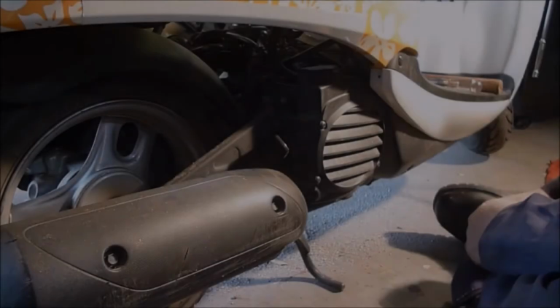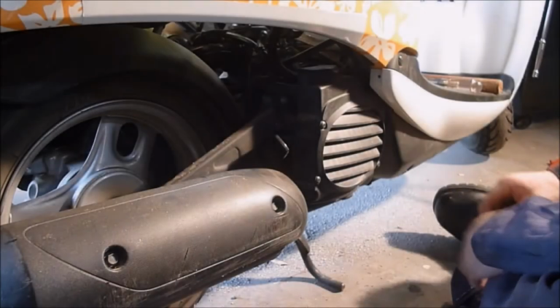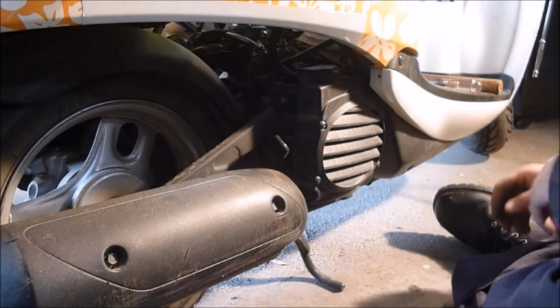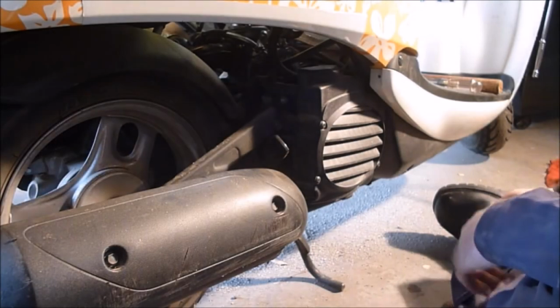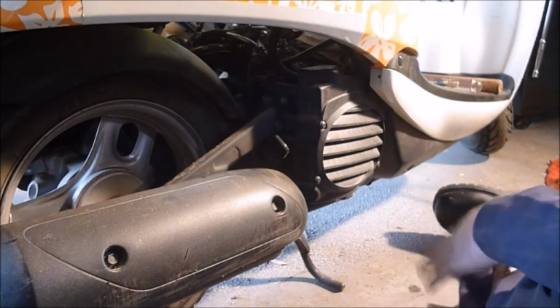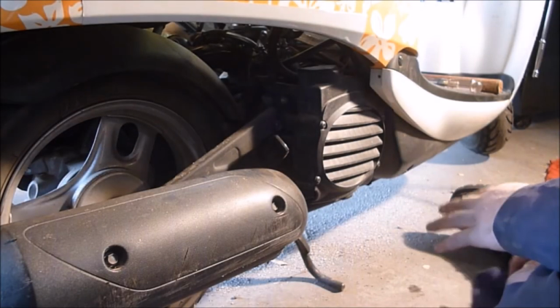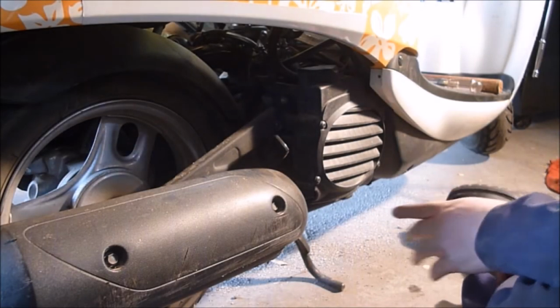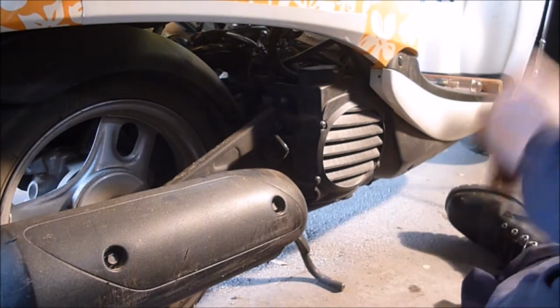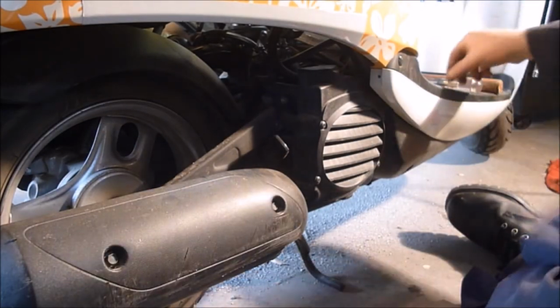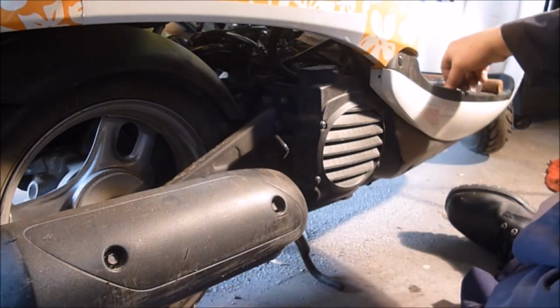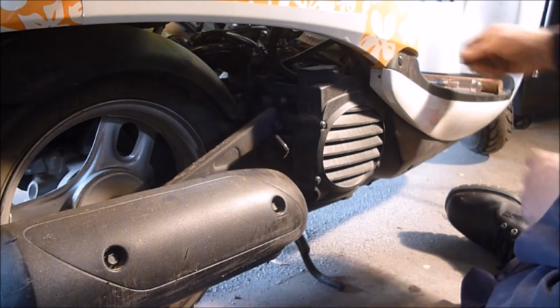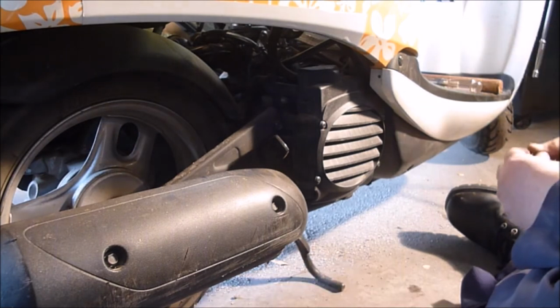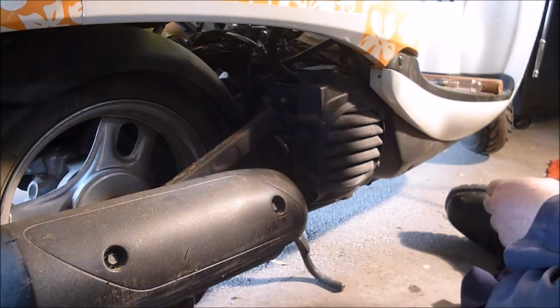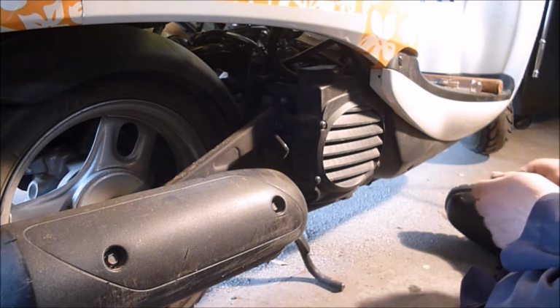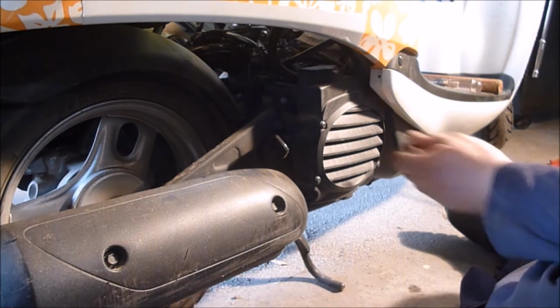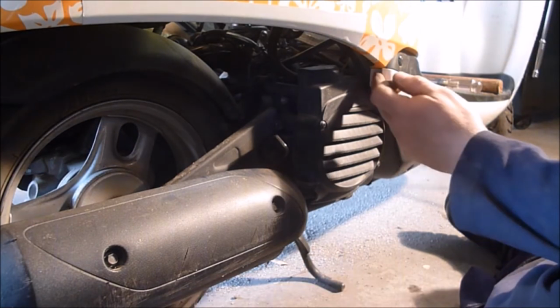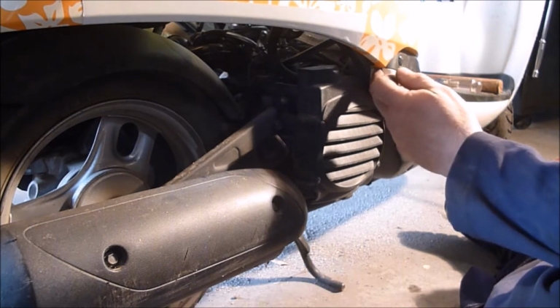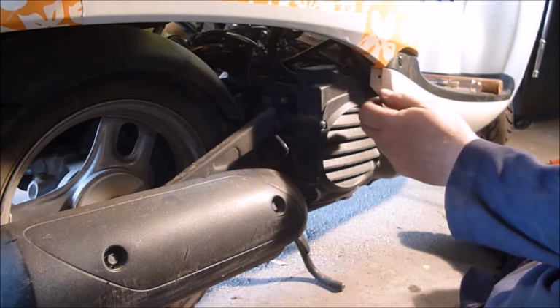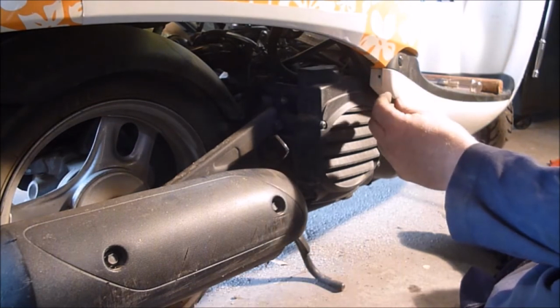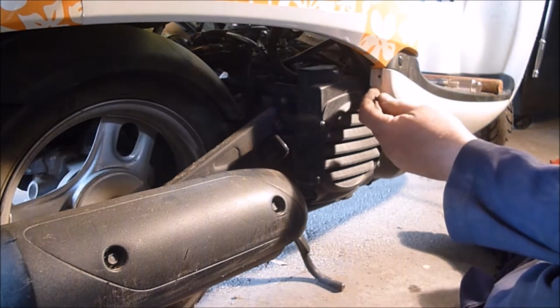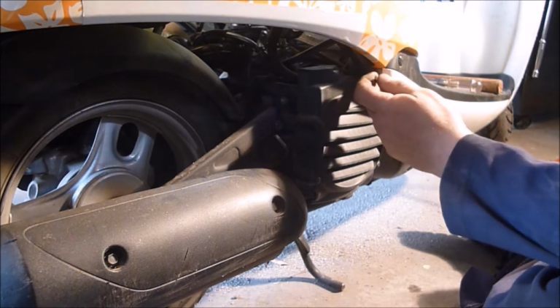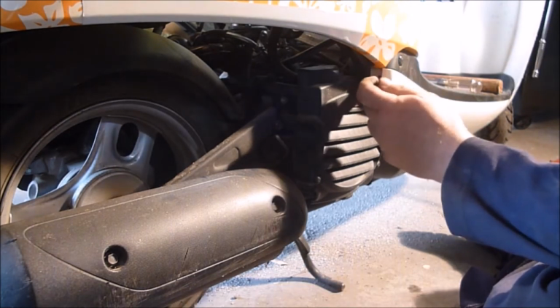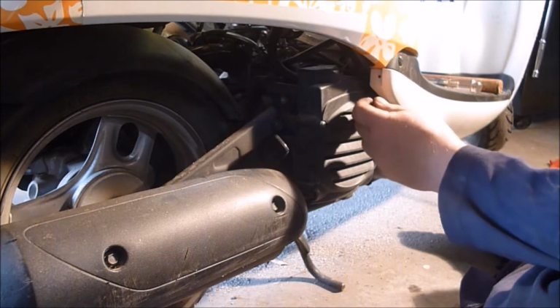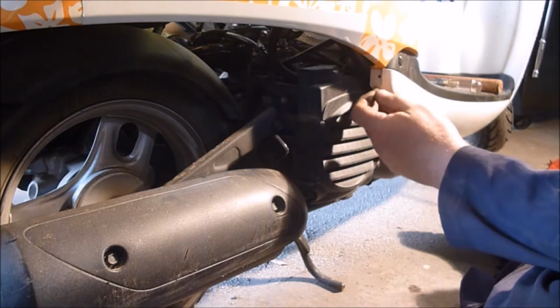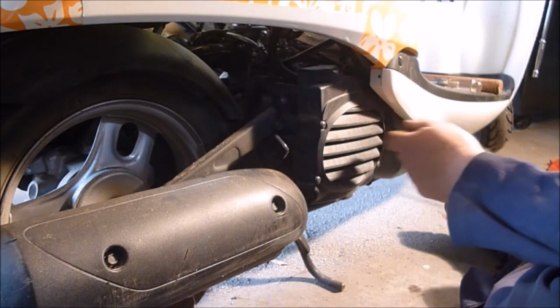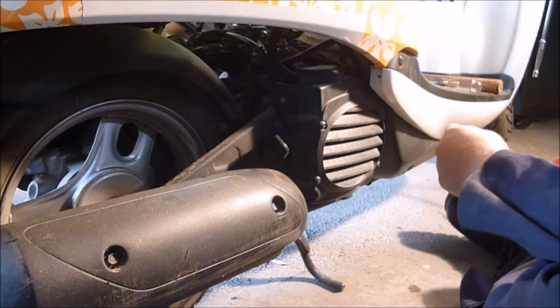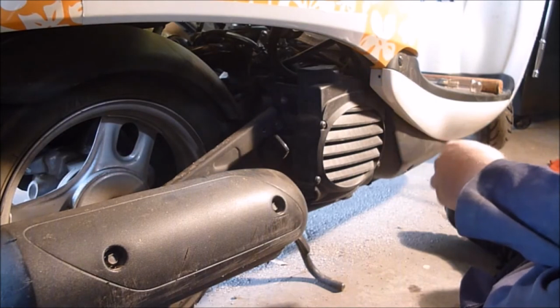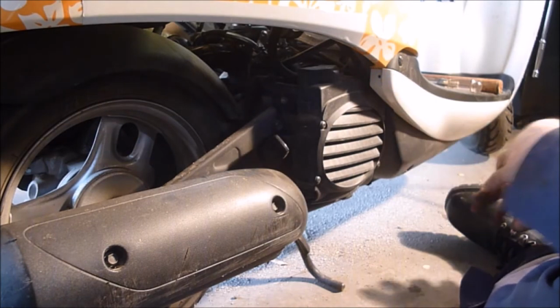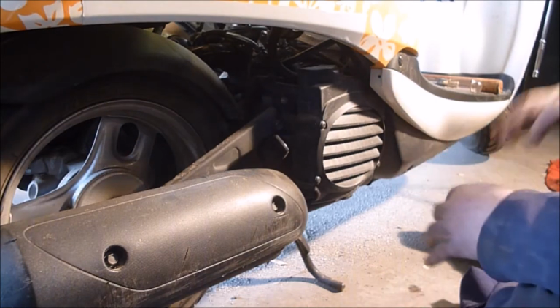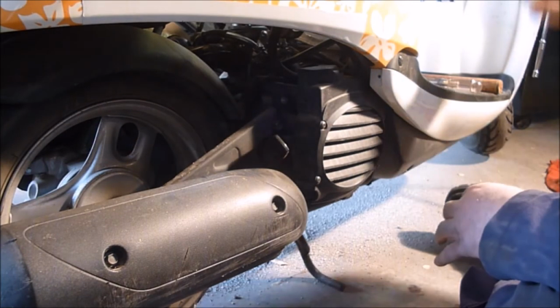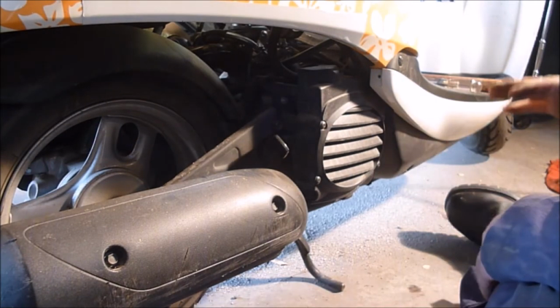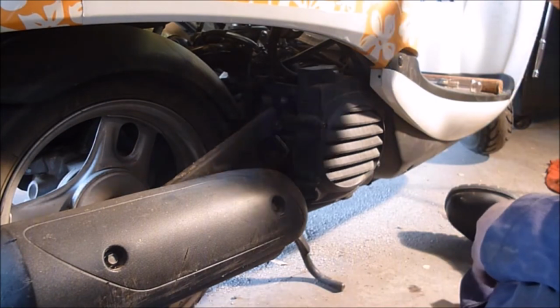Hey YouTube, Sam here. Go check out all my videos first of all on this 2006 Honda Metropolitan. First of all, I did a bunch of carburetor stuff.